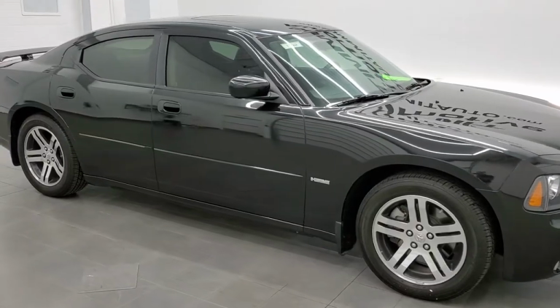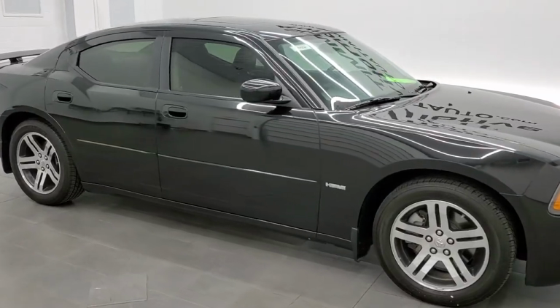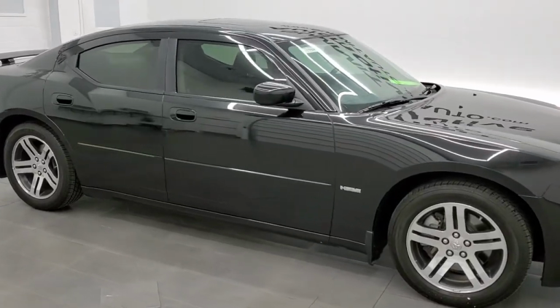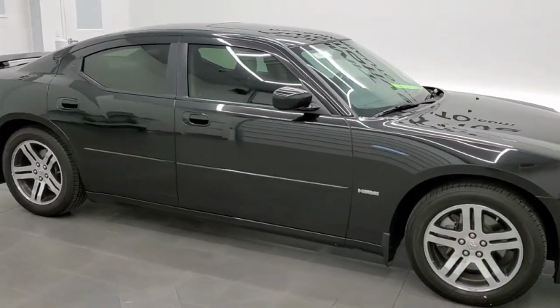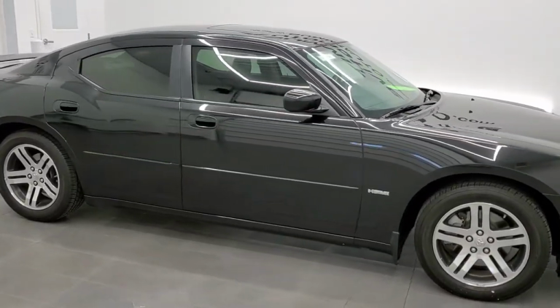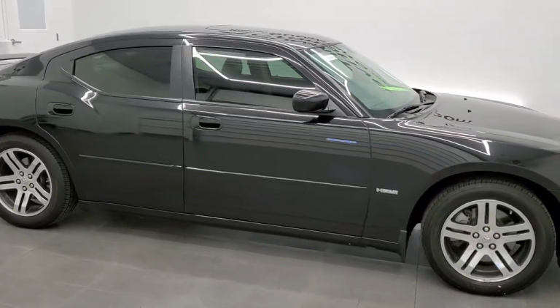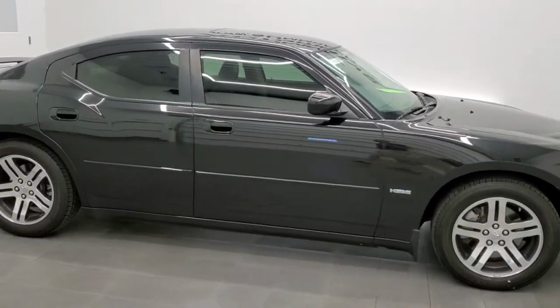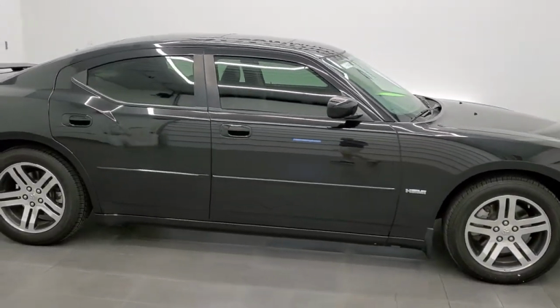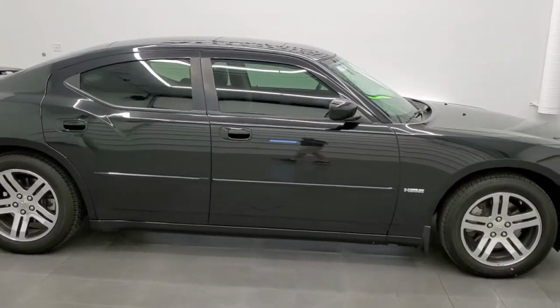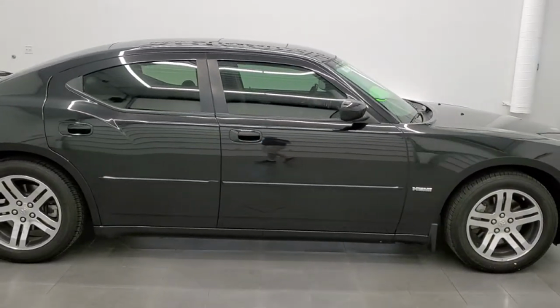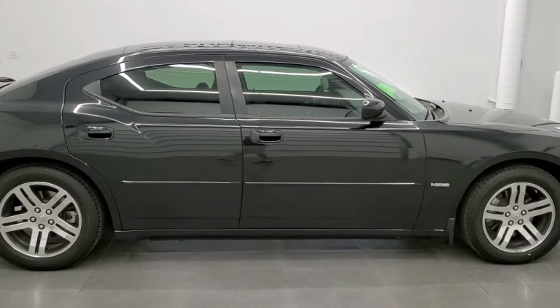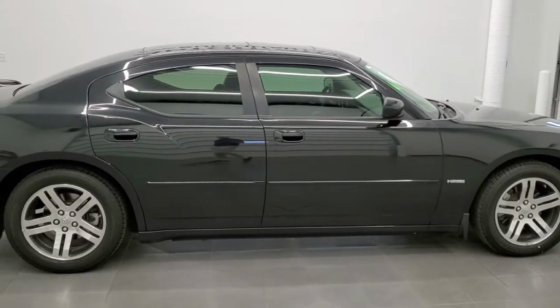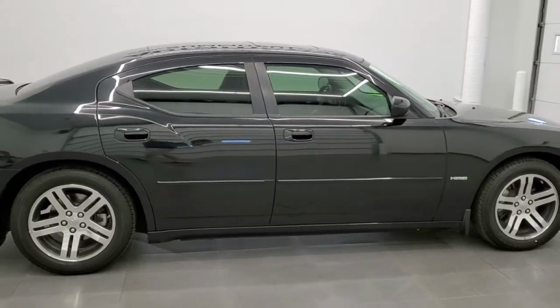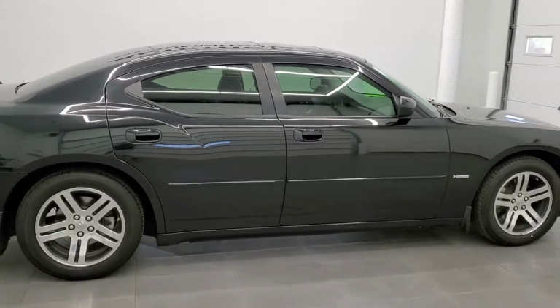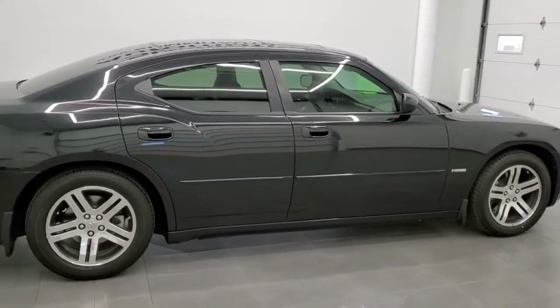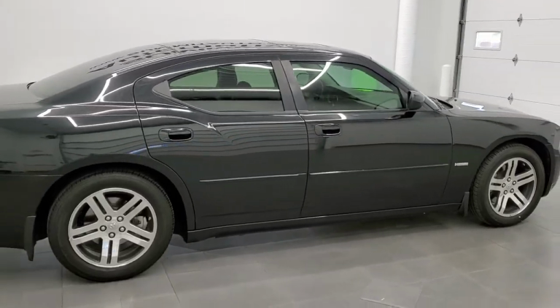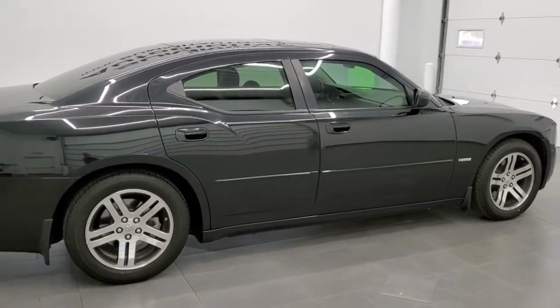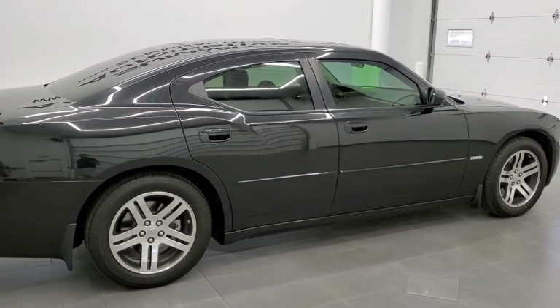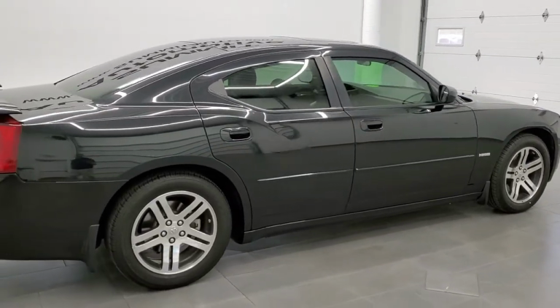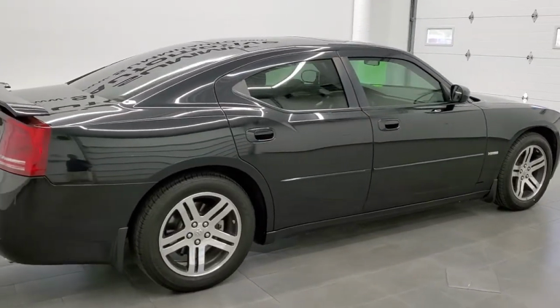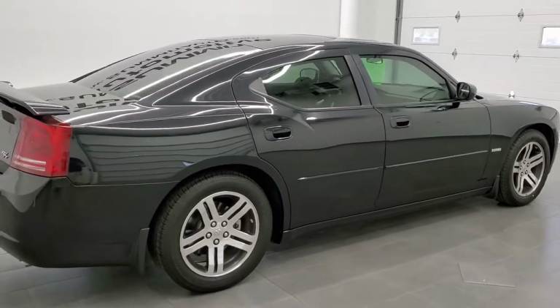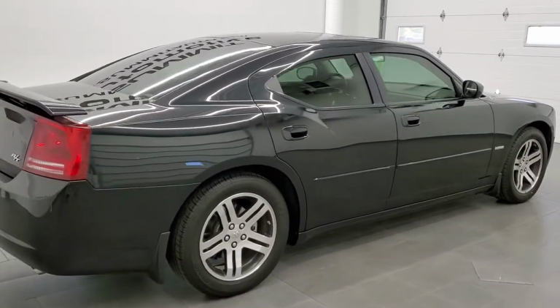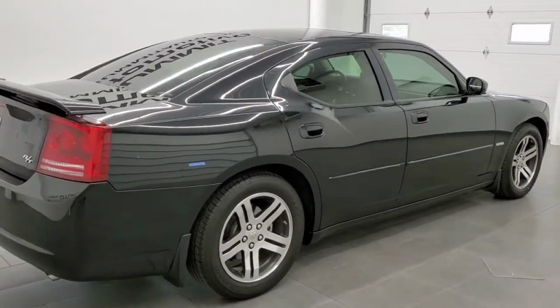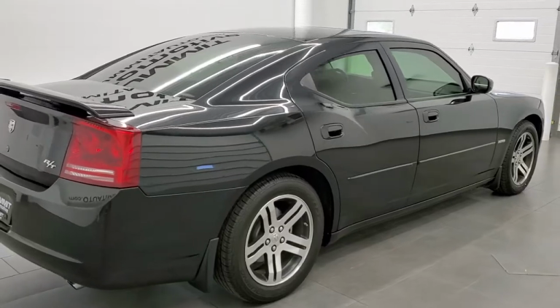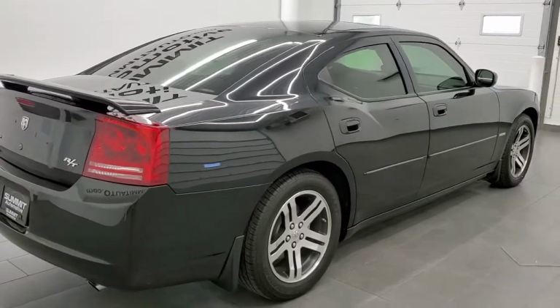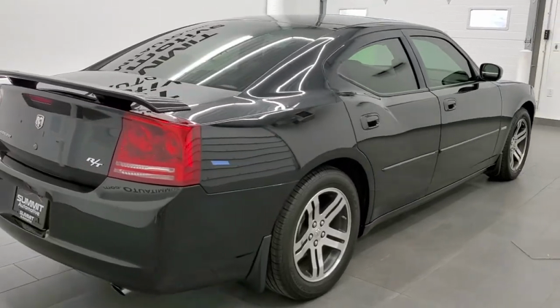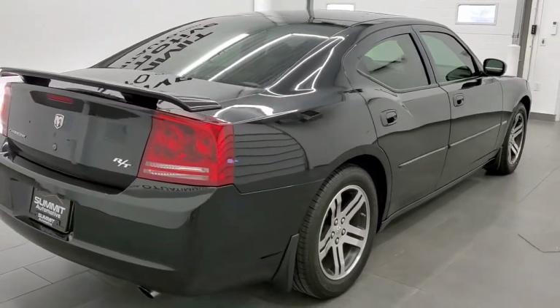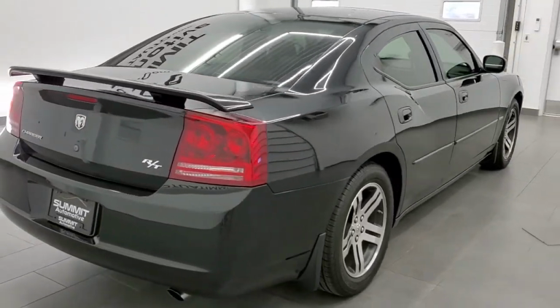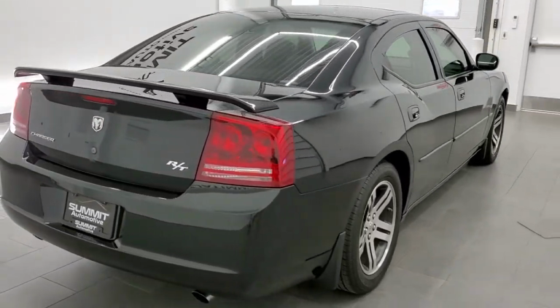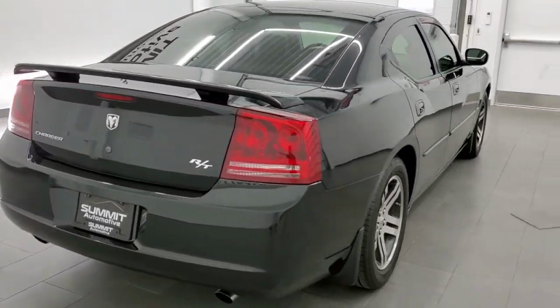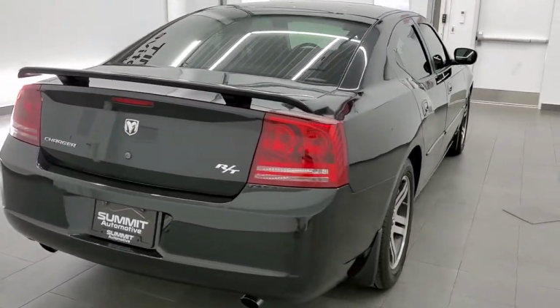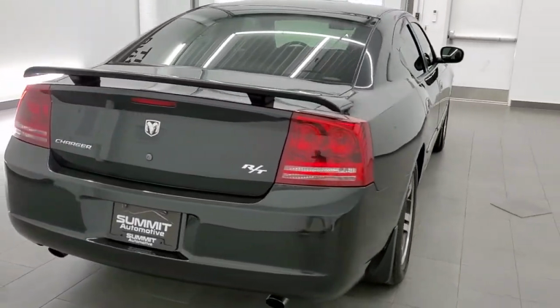This 2006 Dodge Charger RT in brilliant black crystal pearl is stock number 11750Z. We are here at Summit Automotive in Fond du Lac, Wisconsin, your new and used sports car and Dodge Charger headquarters.